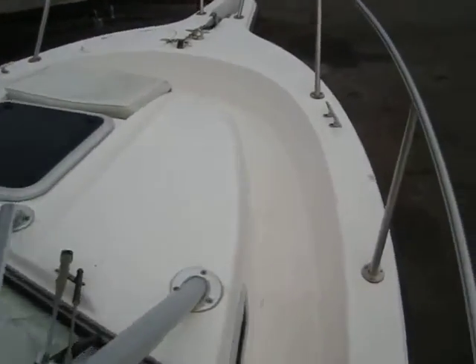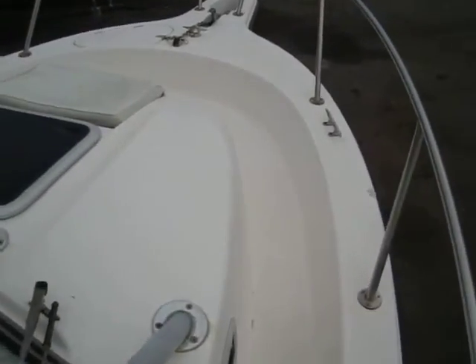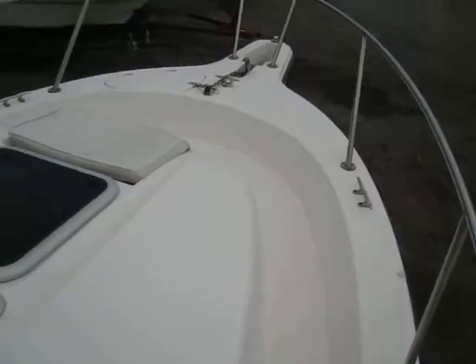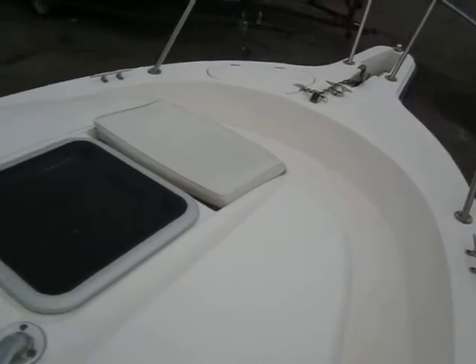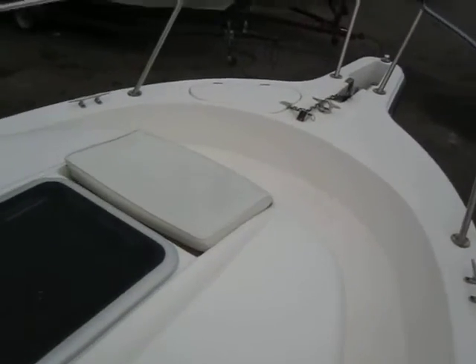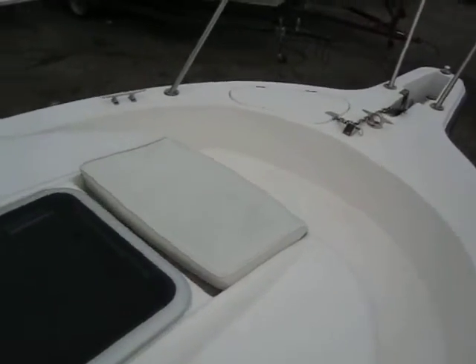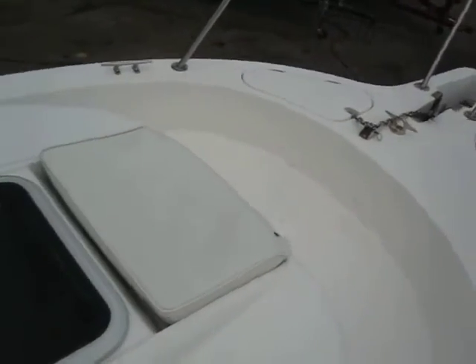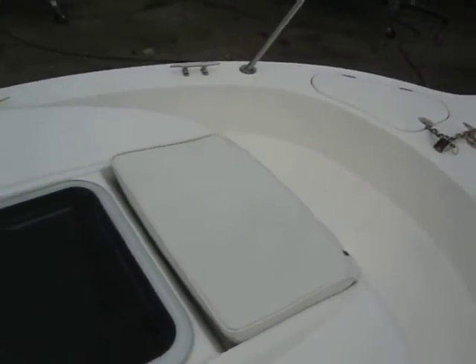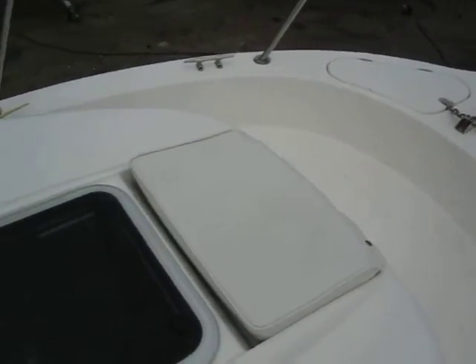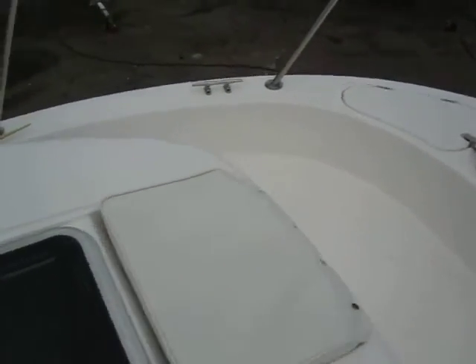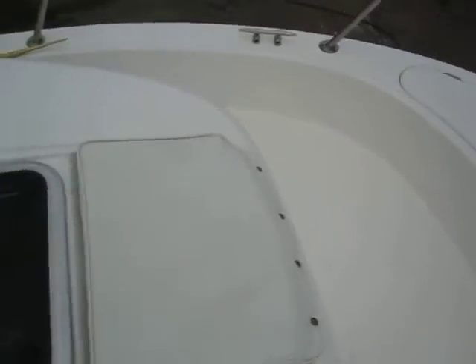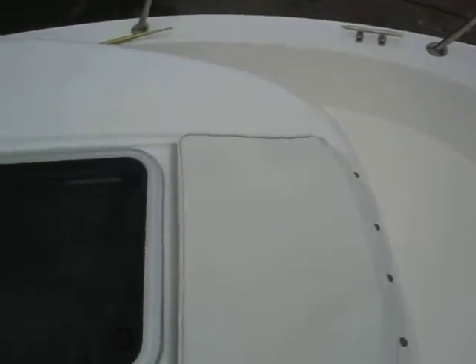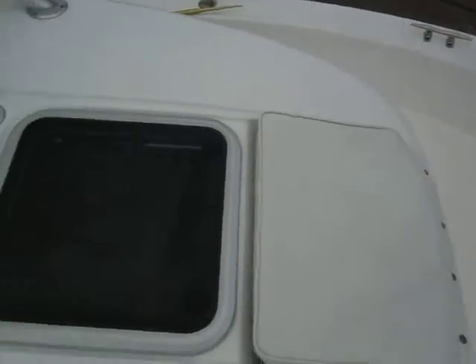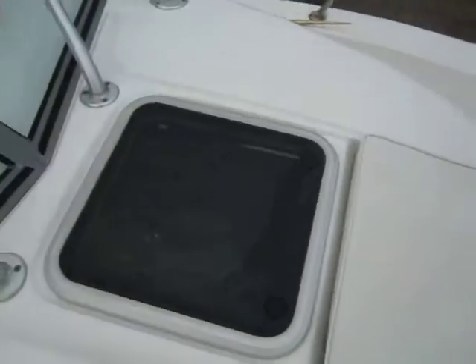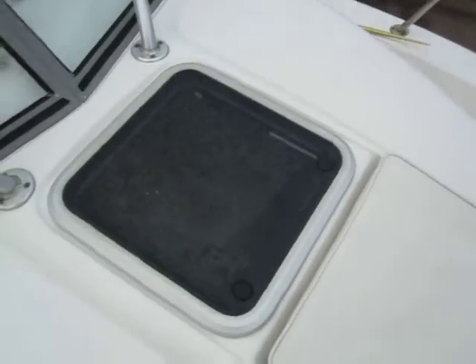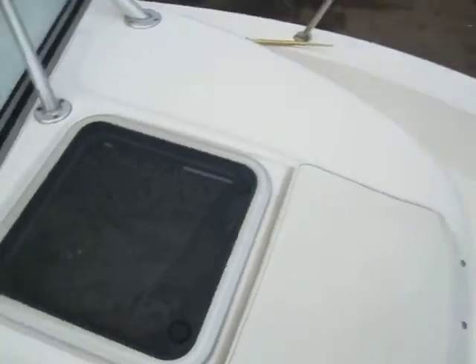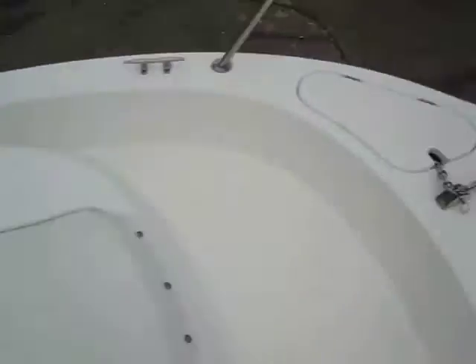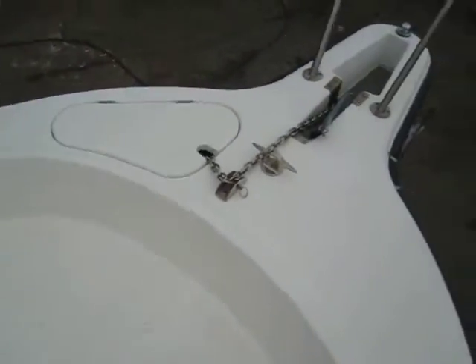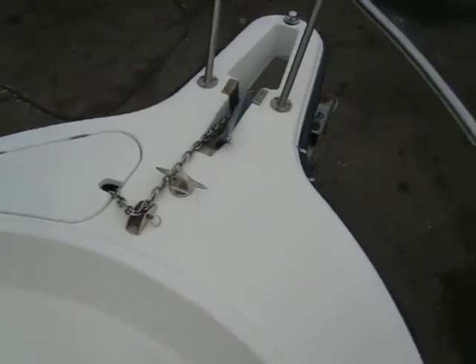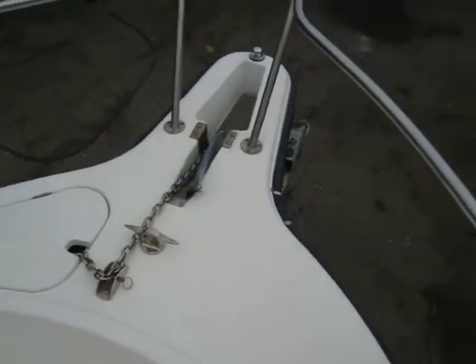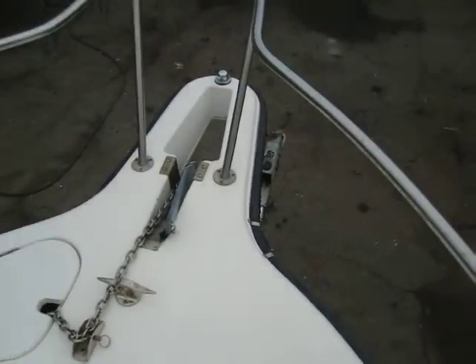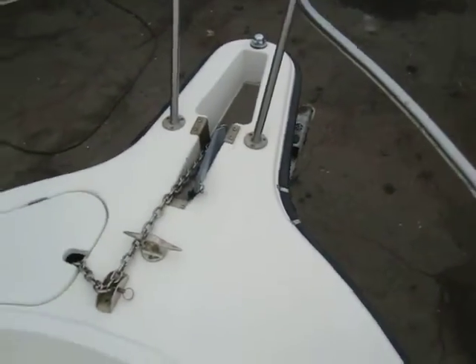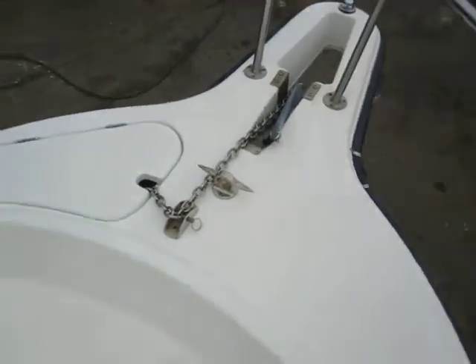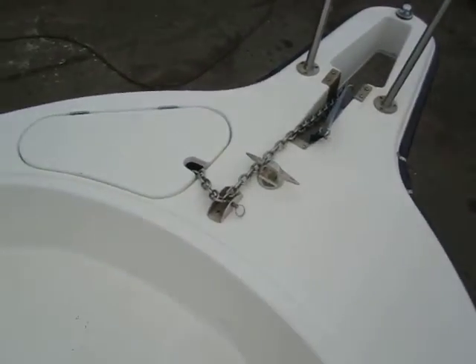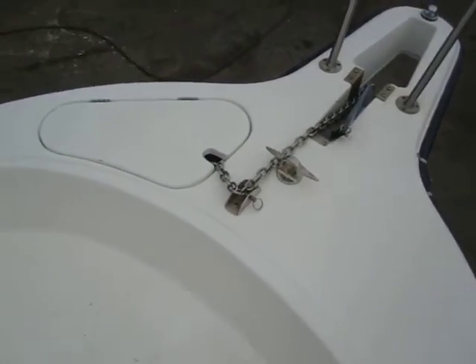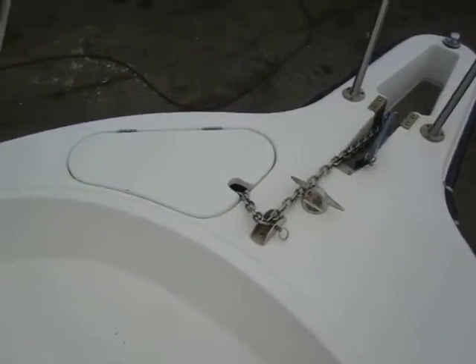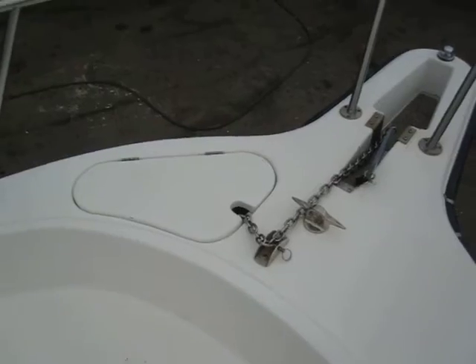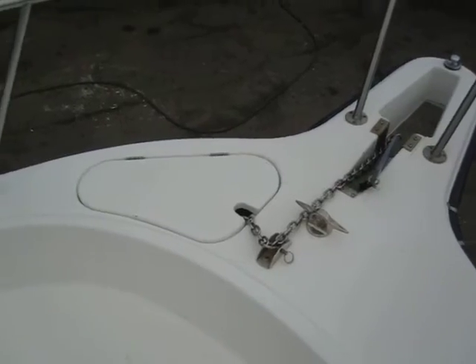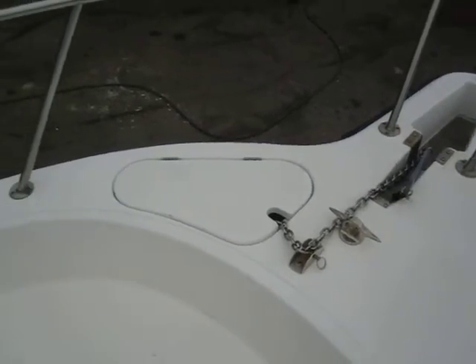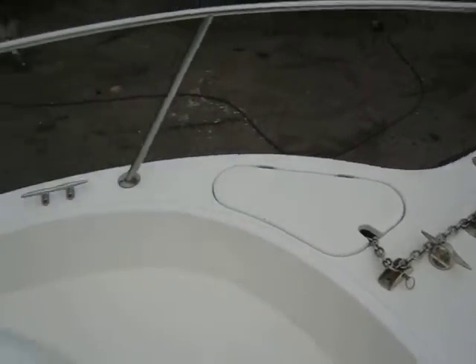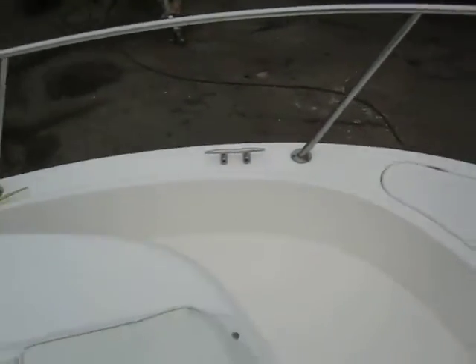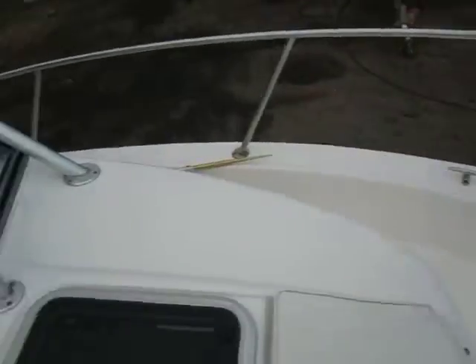Got a nice wide walk-around, nice seat on the bow, and a good size hatch for the cabin. There's a nice anchor and a large storage locker for the rope.